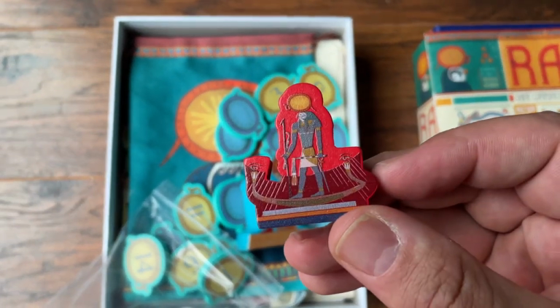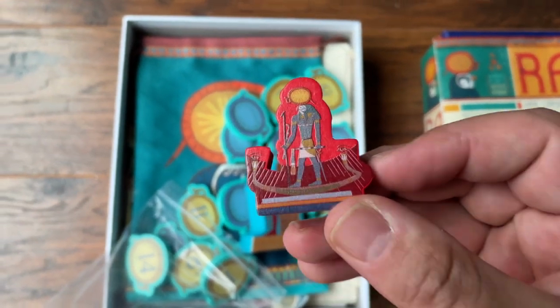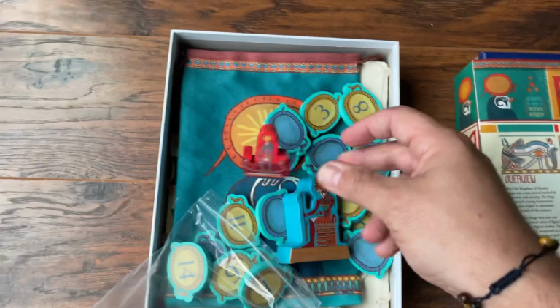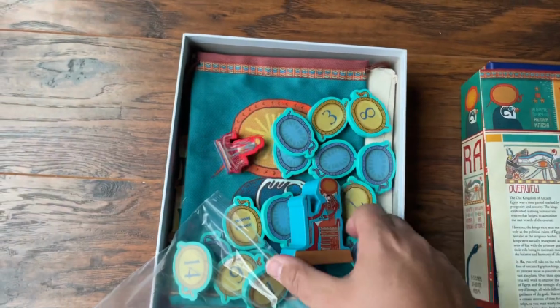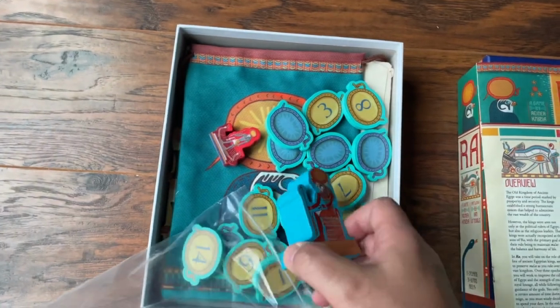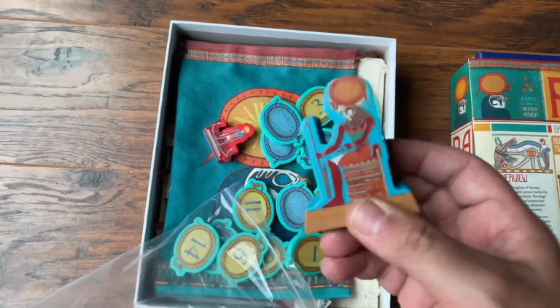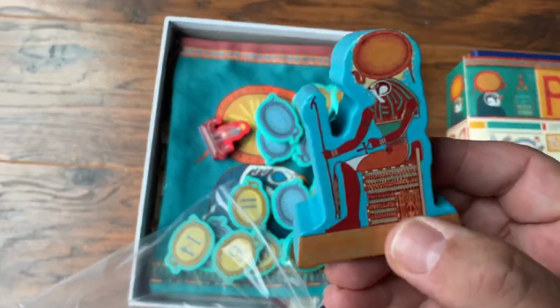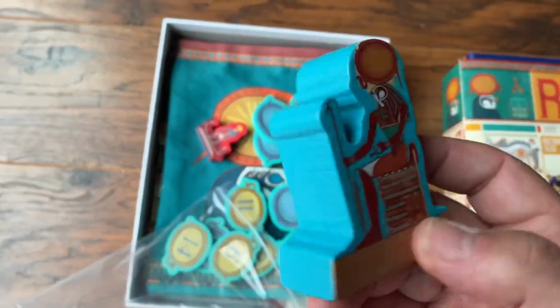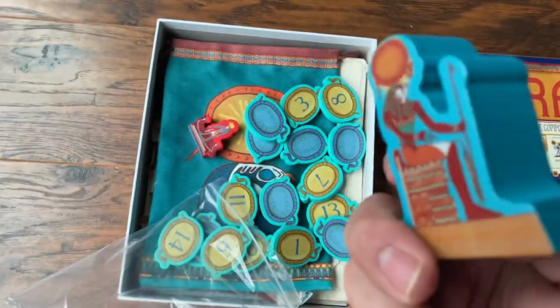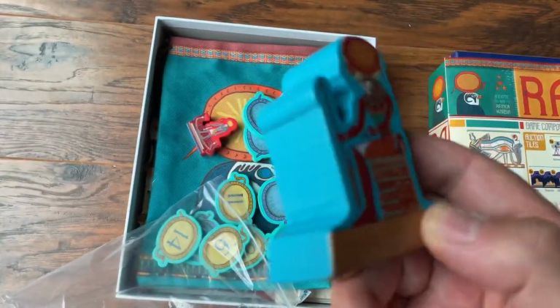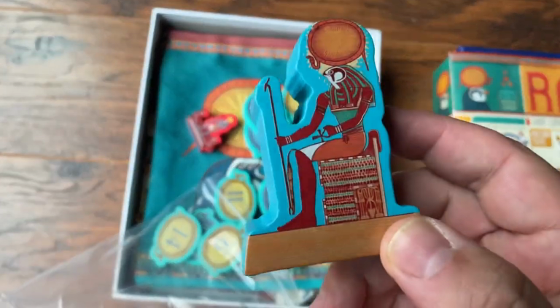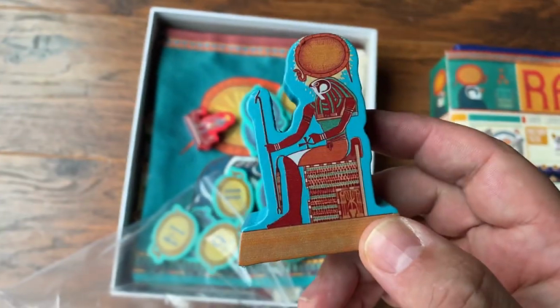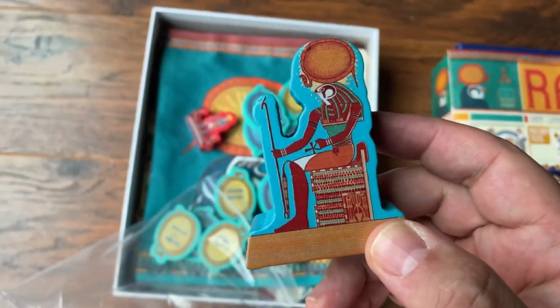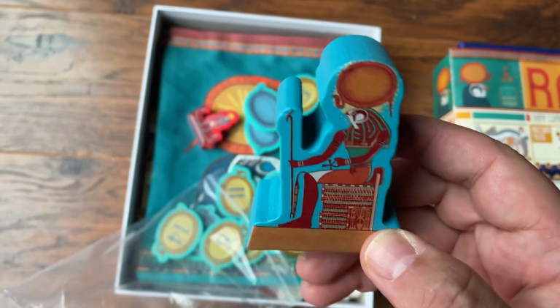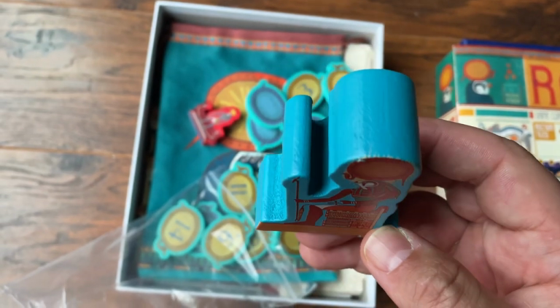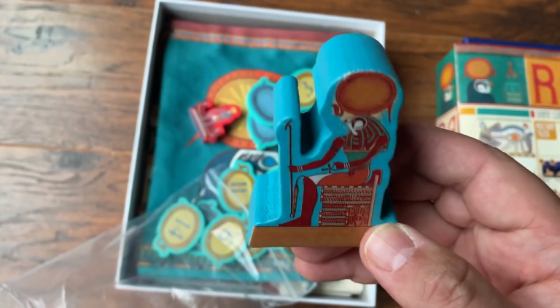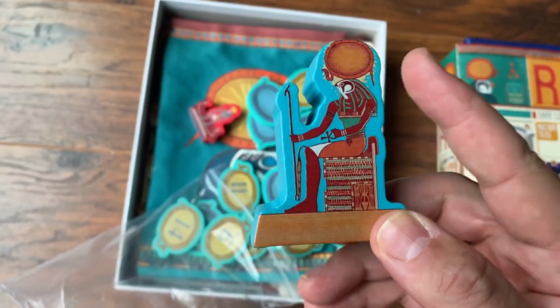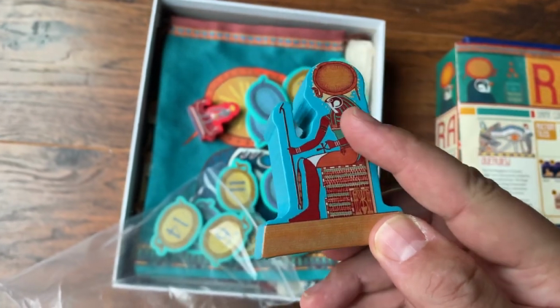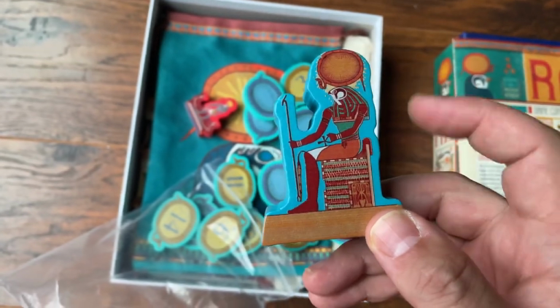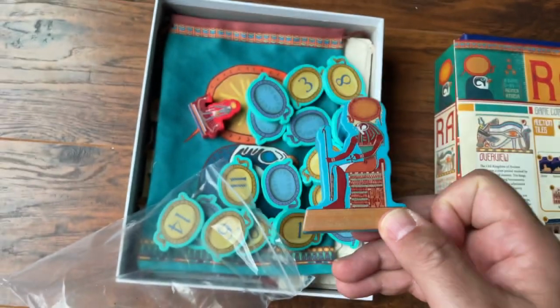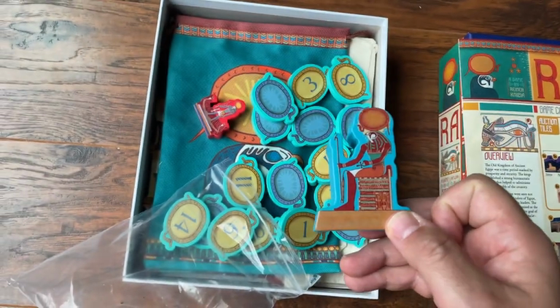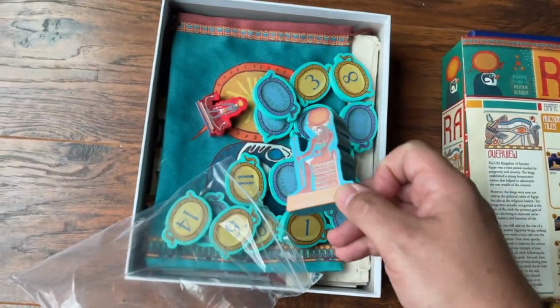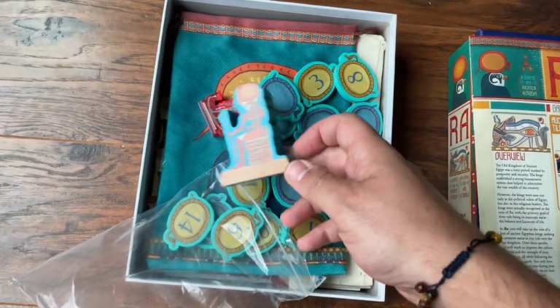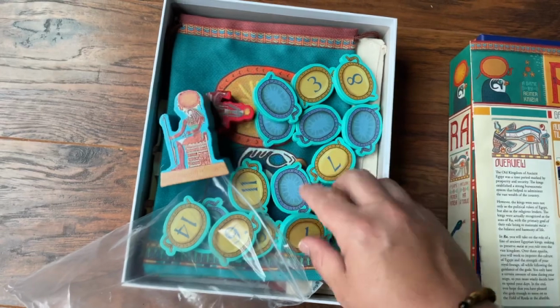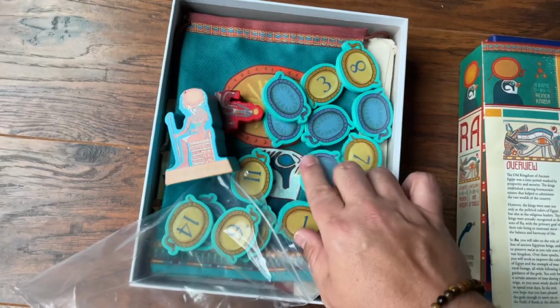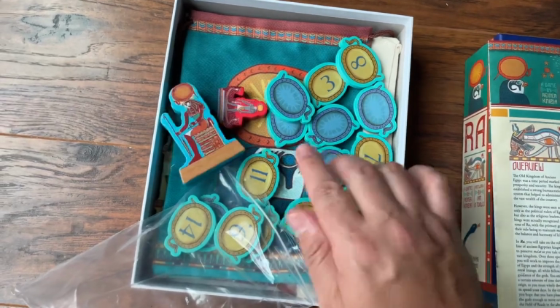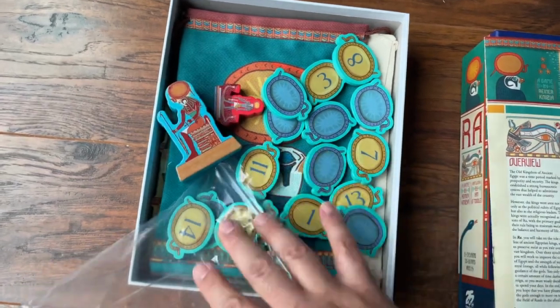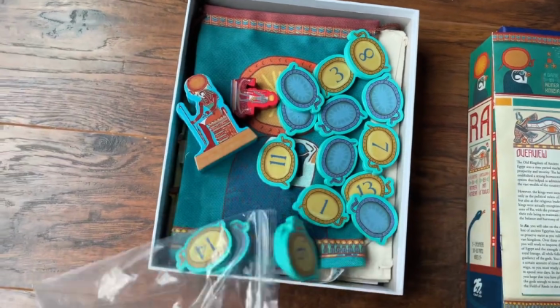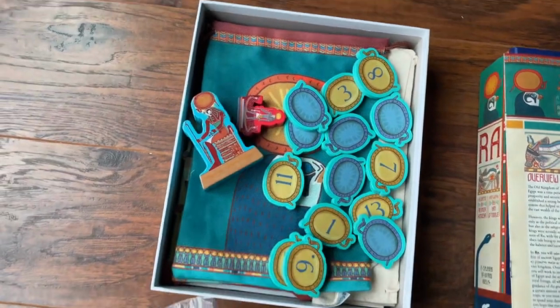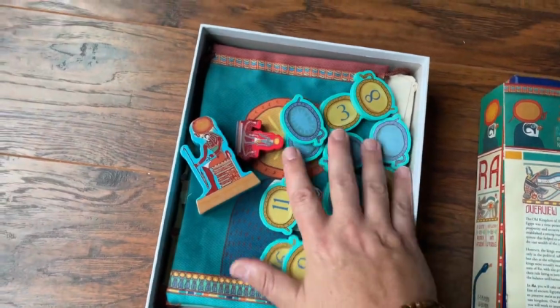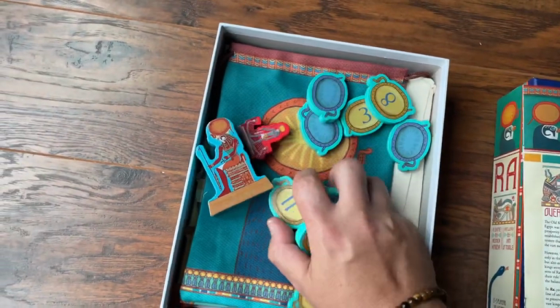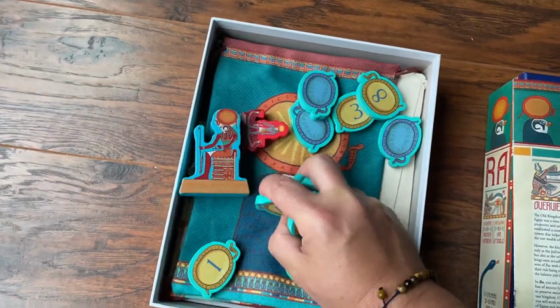We also have the Ra marker — that's a huge, chunky wooden piece. Now these are going to be printed a little different in the final version, but even in this version these look great. So we have some great tokens.